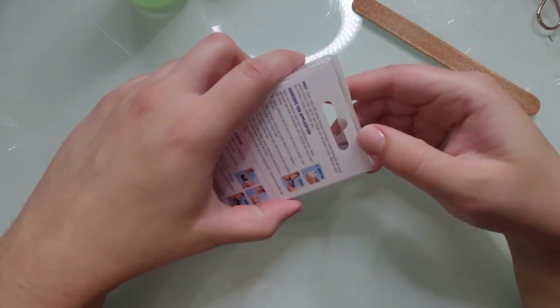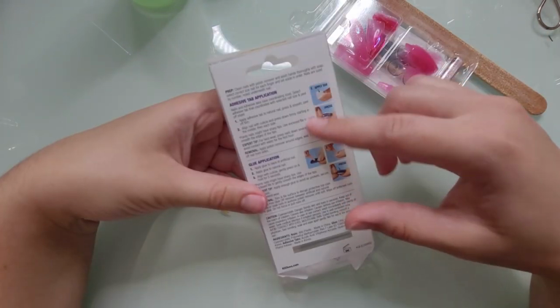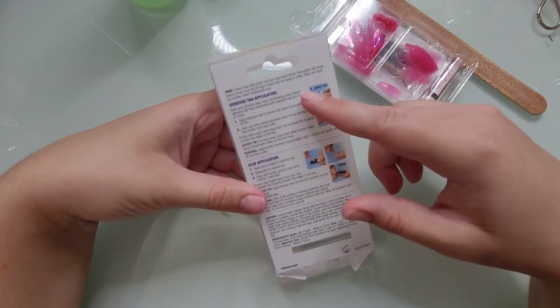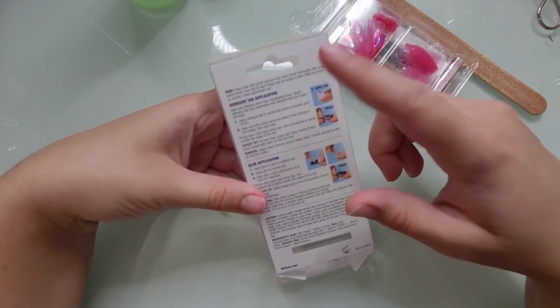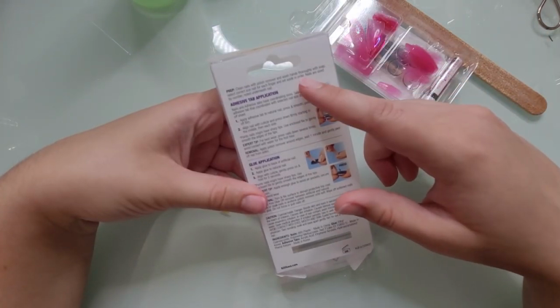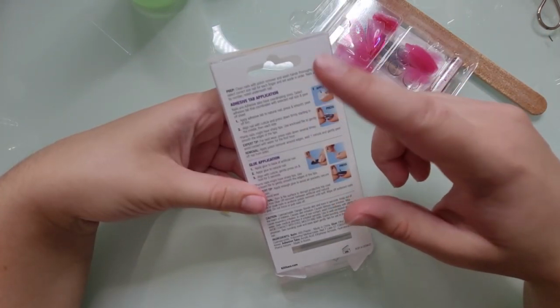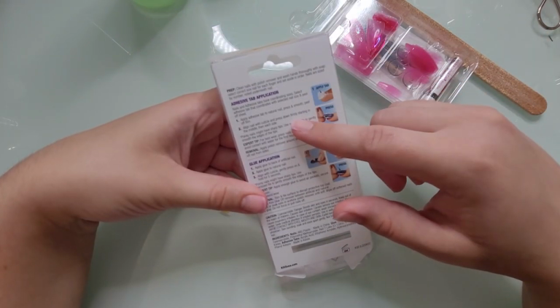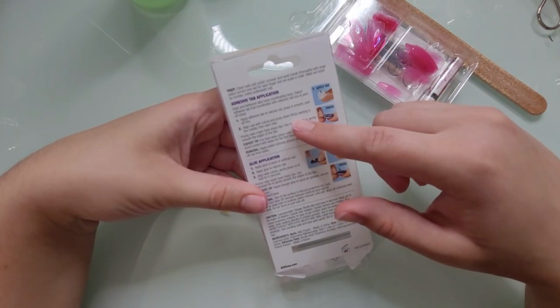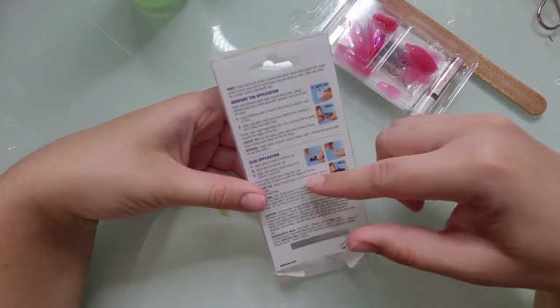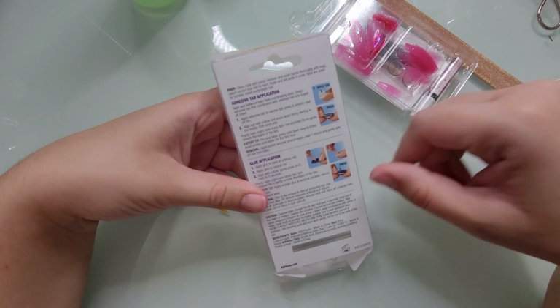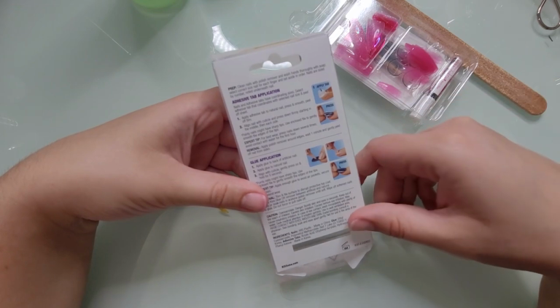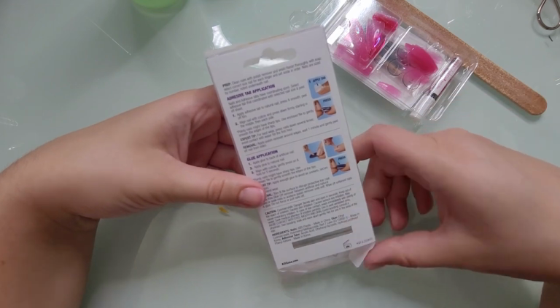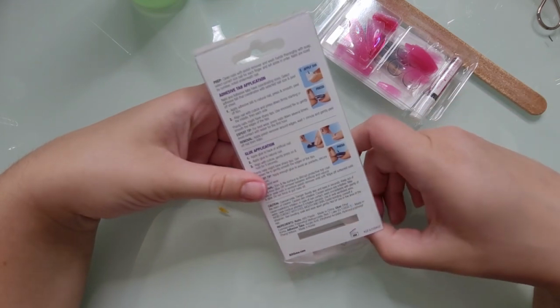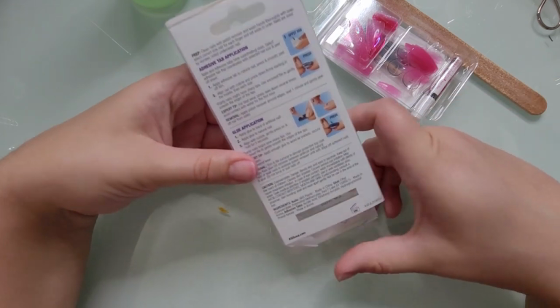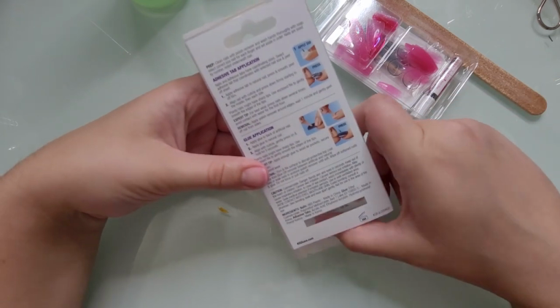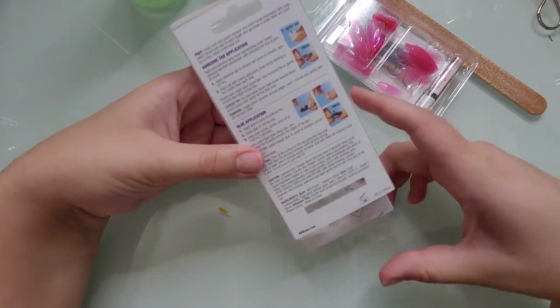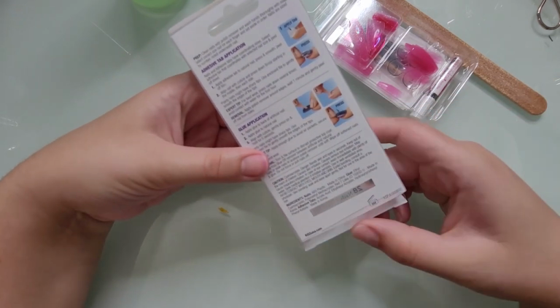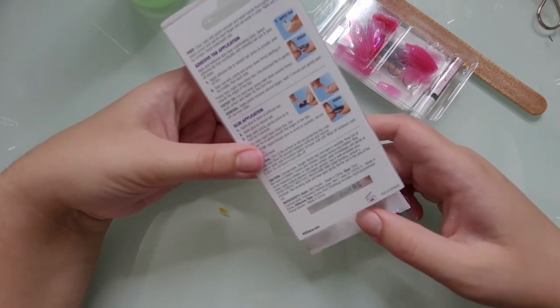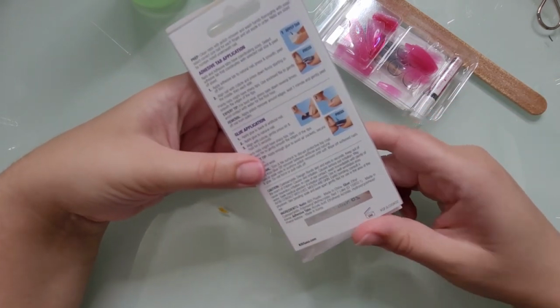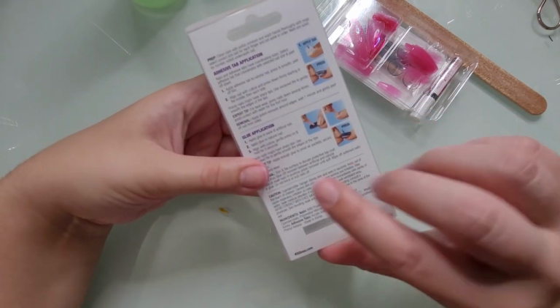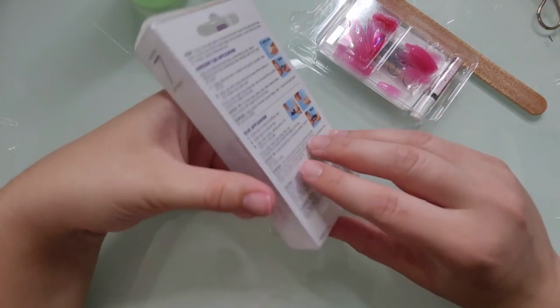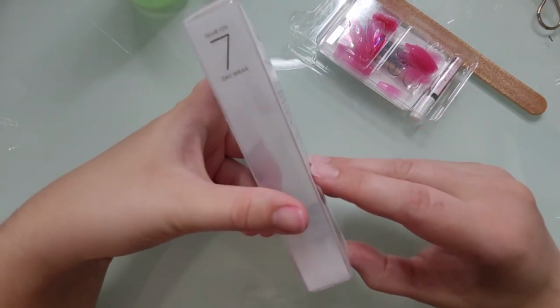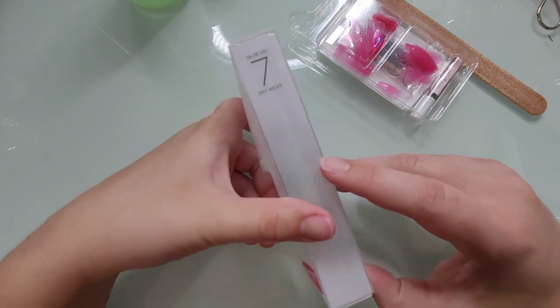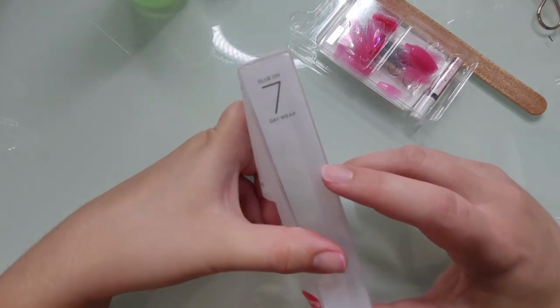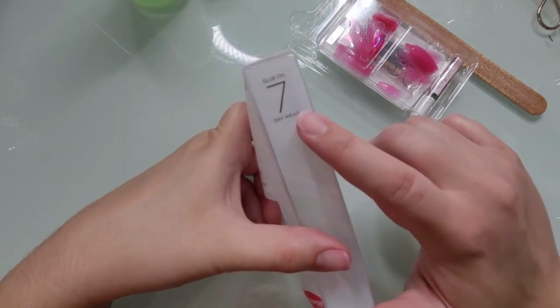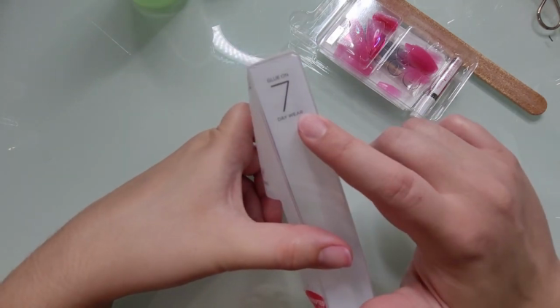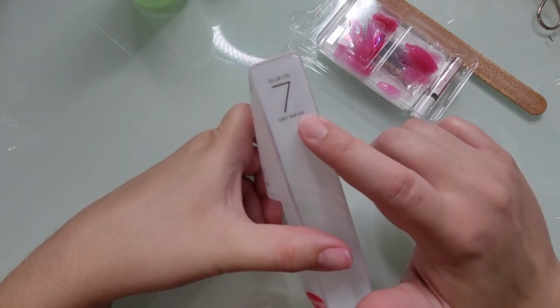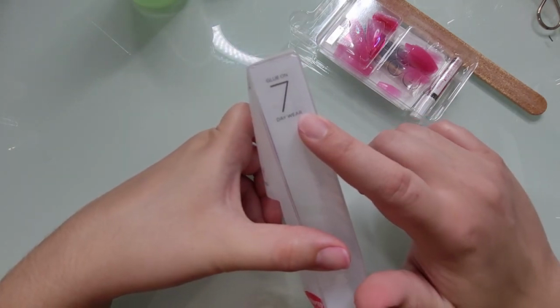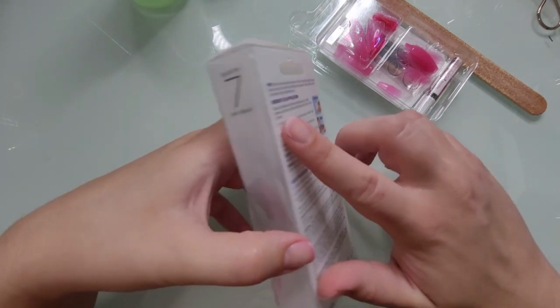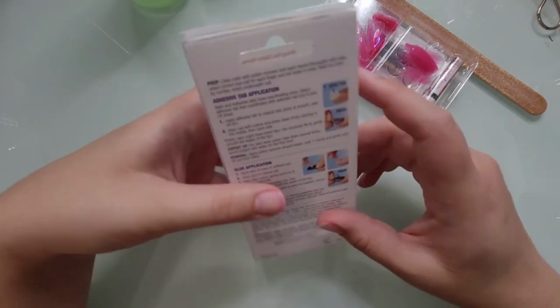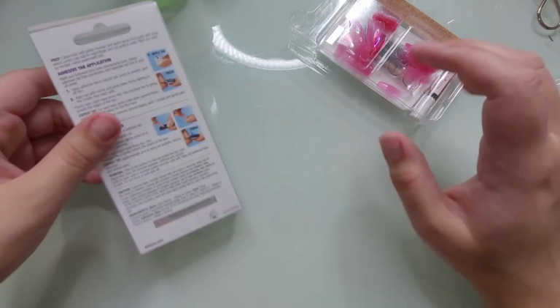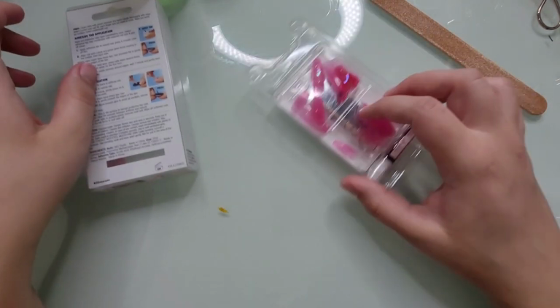On the back of the package, it tells you how to prep your nails, the adhesive tabs, and the glue application. We will be referencing that when we actually get to the application. And it says glue gives seven-day wear — we will see about that.